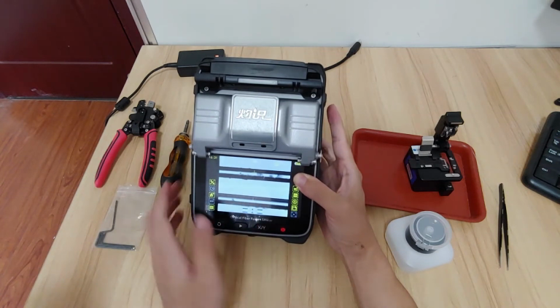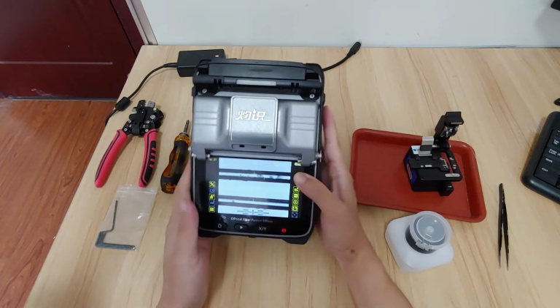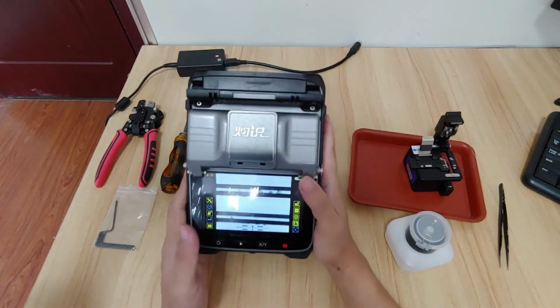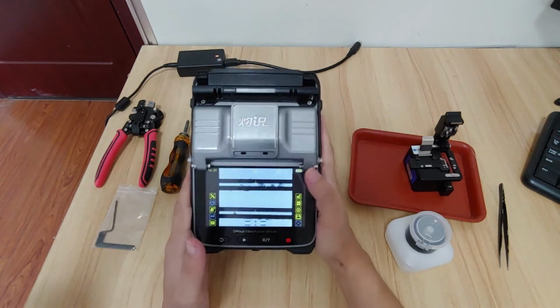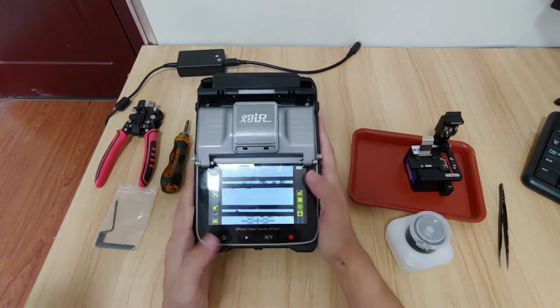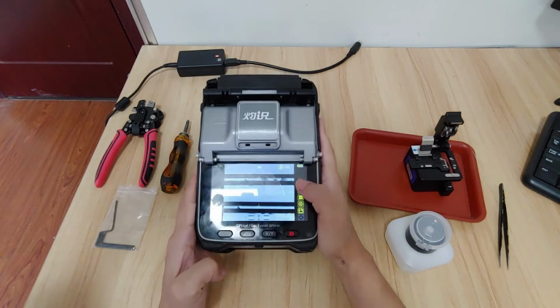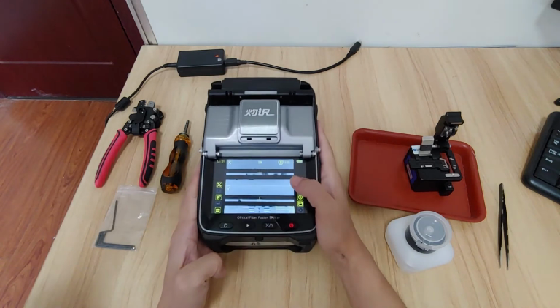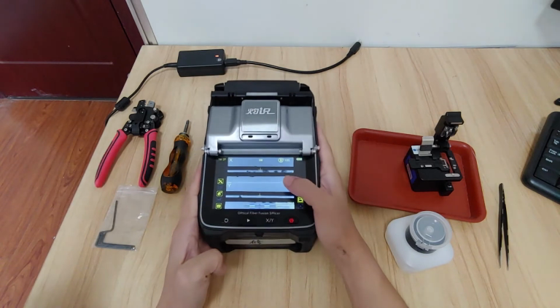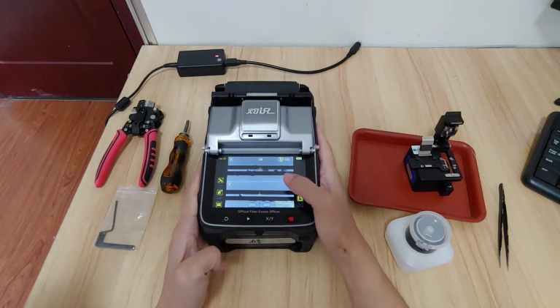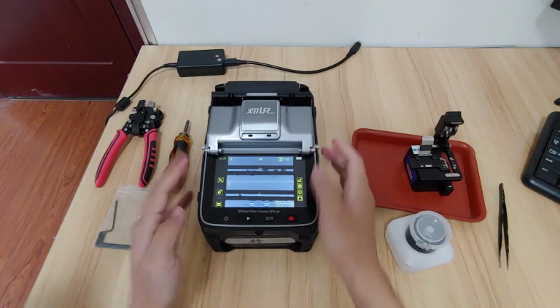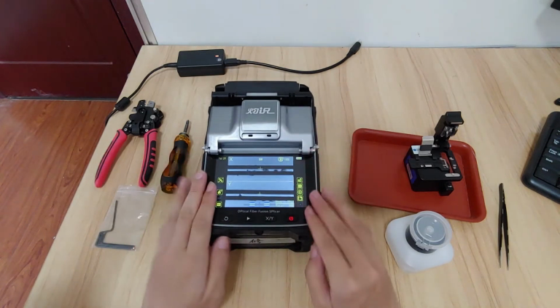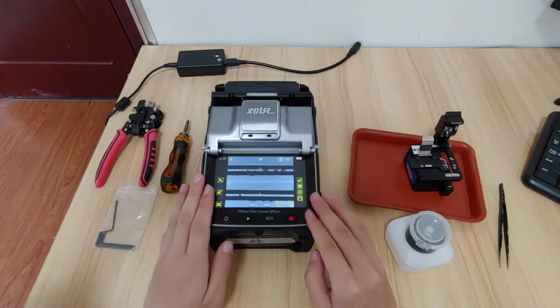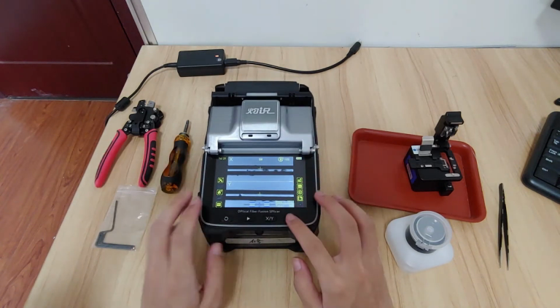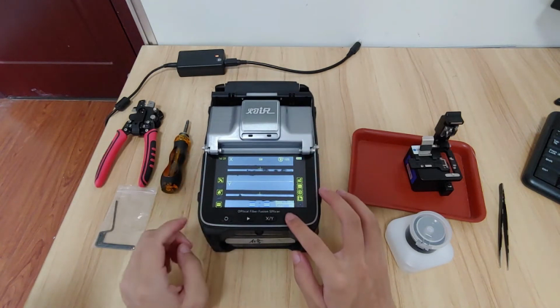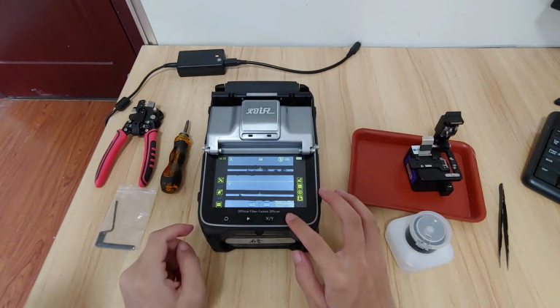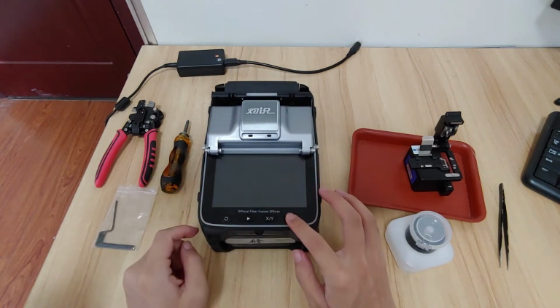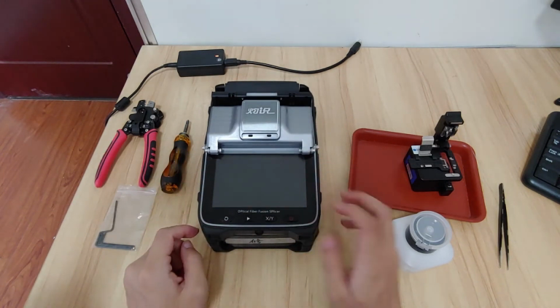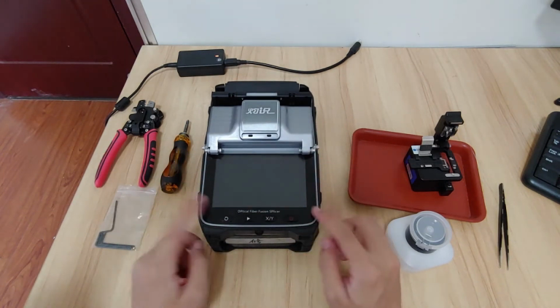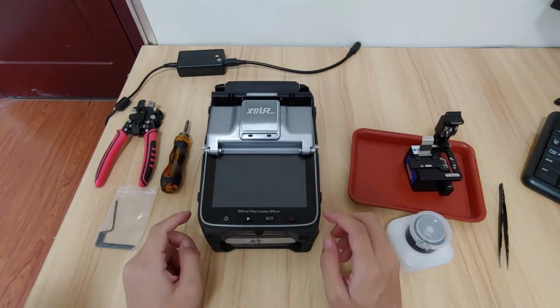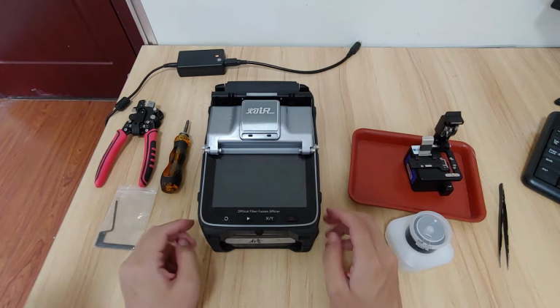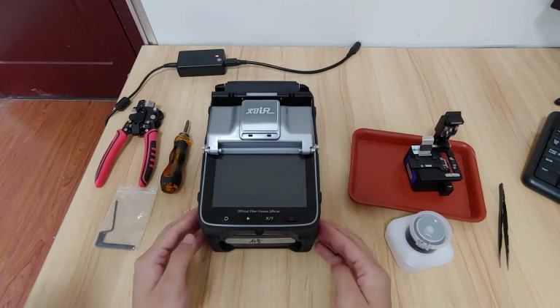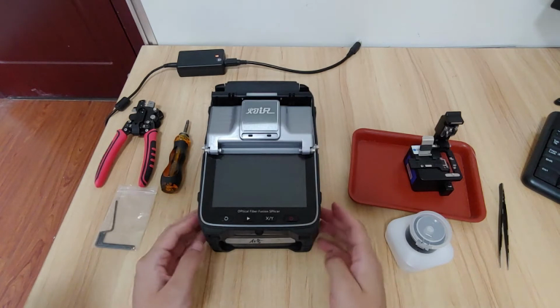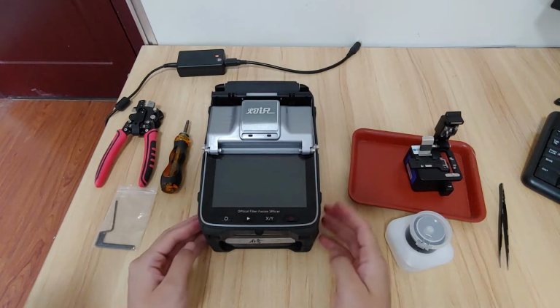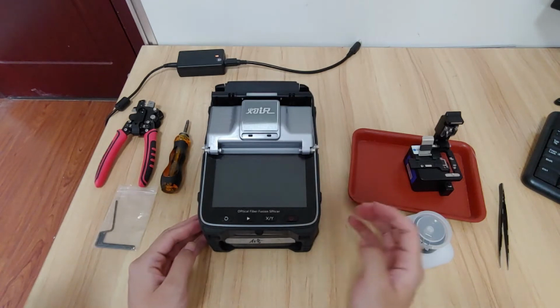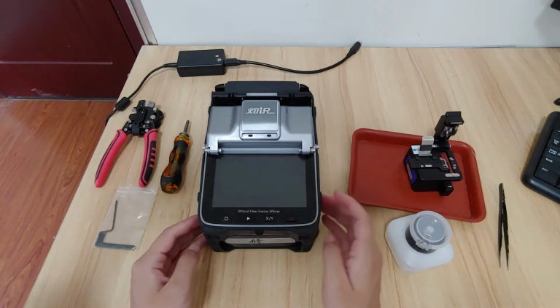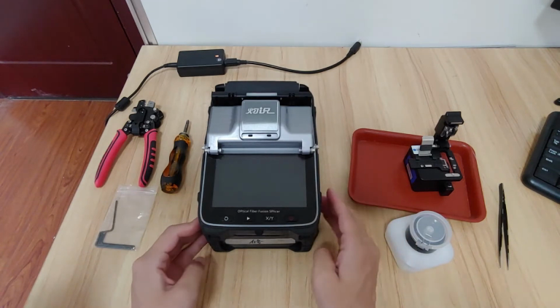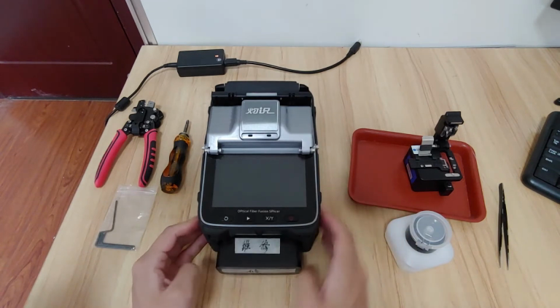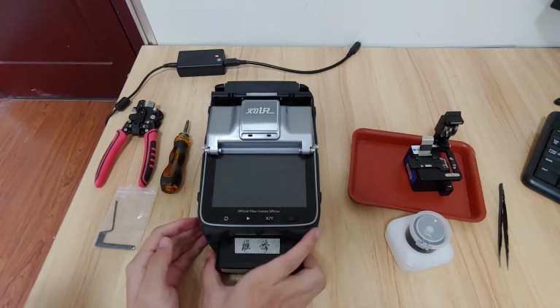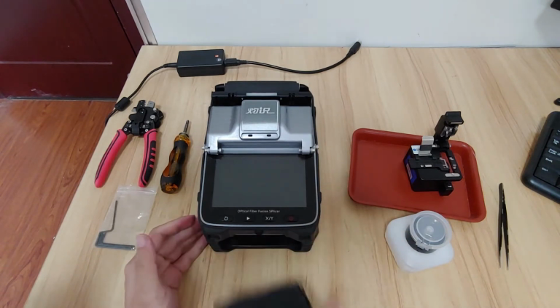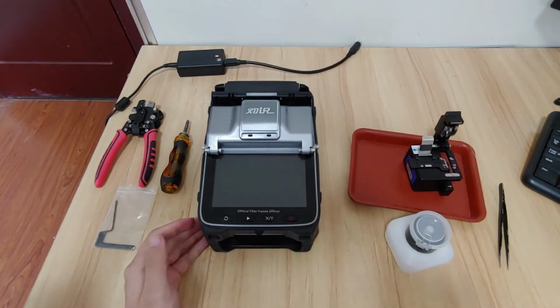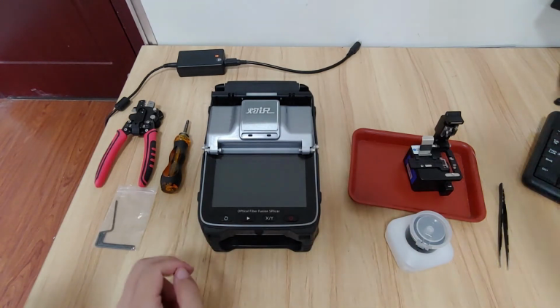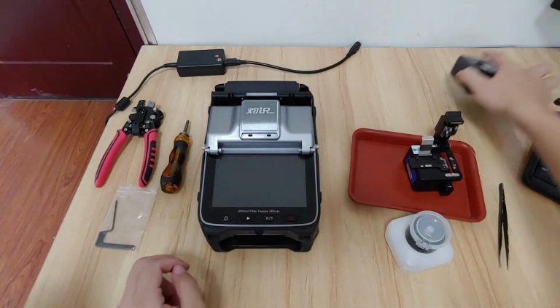This is what we need to adjust. The first thing is to dismantle the machine and eject the battery. Take the battery out.